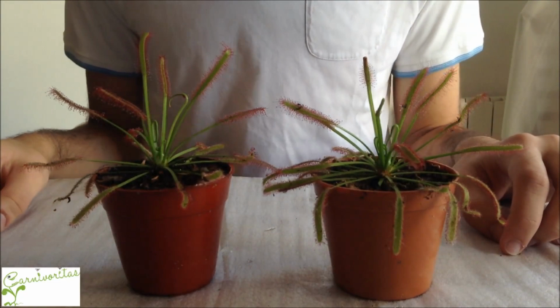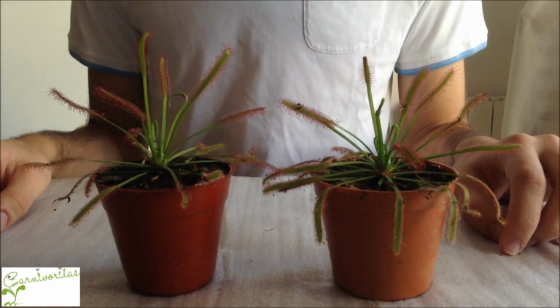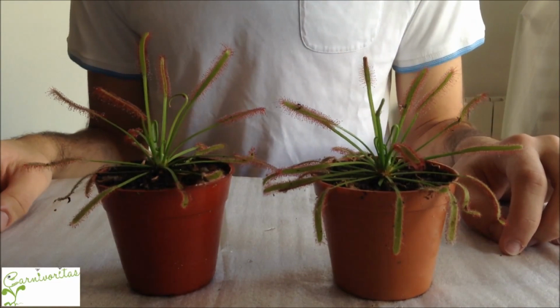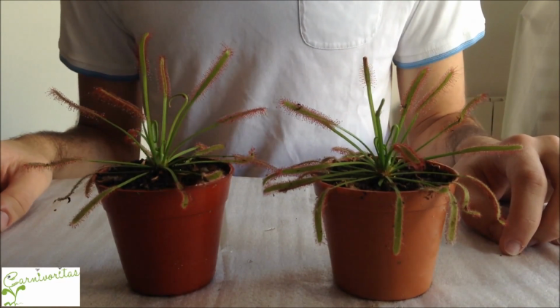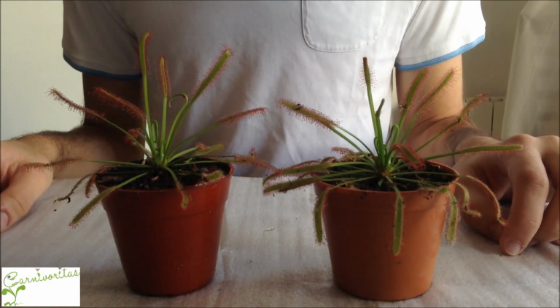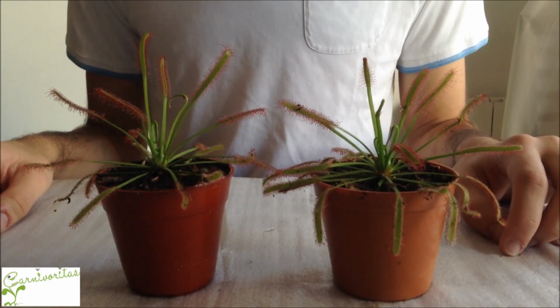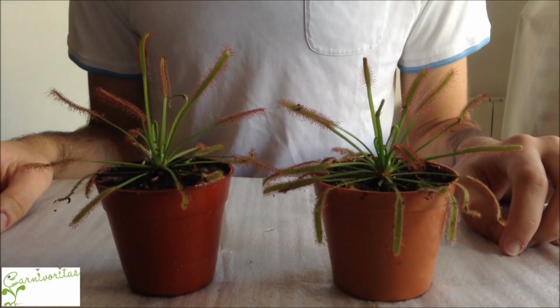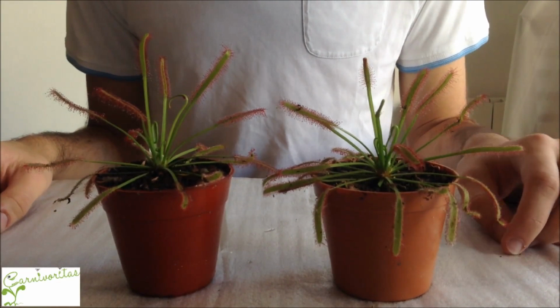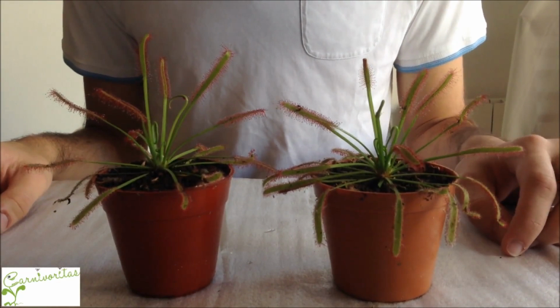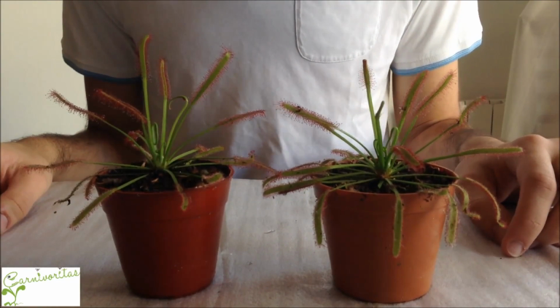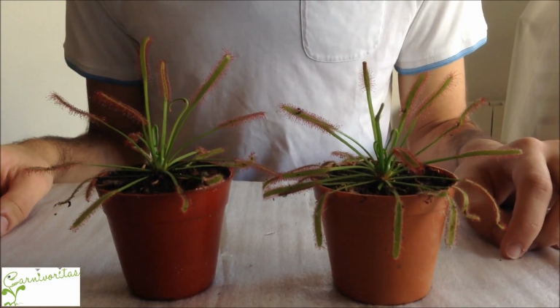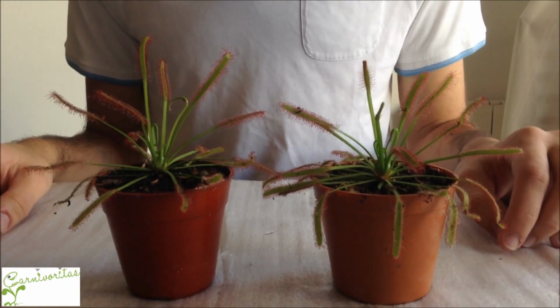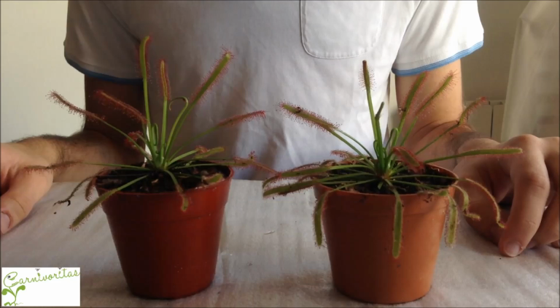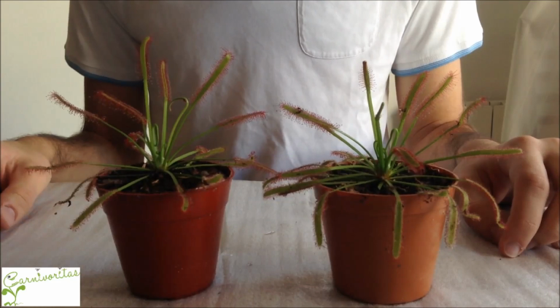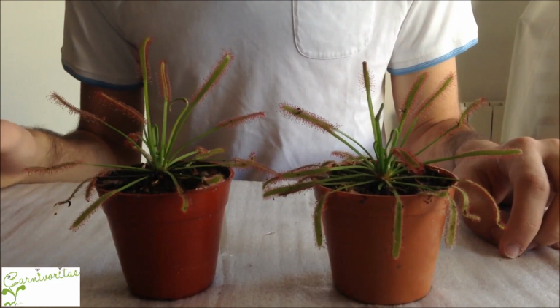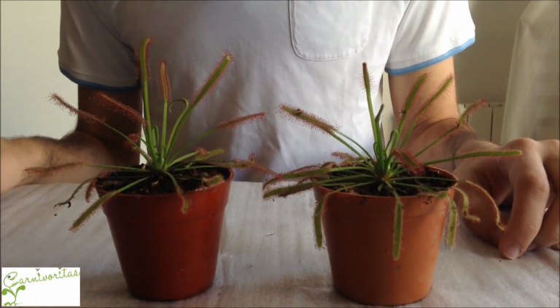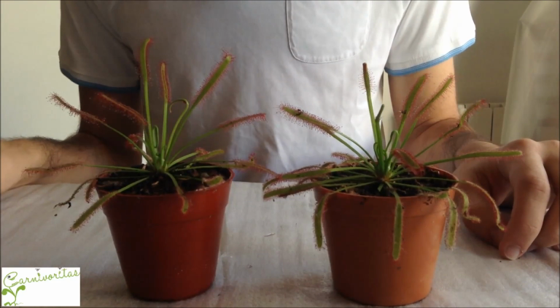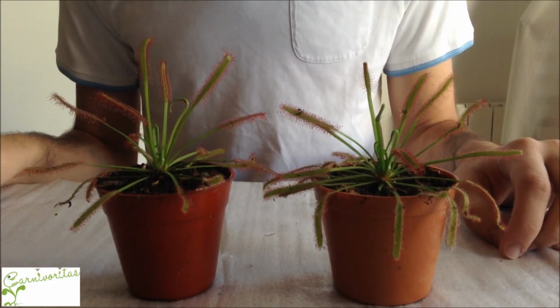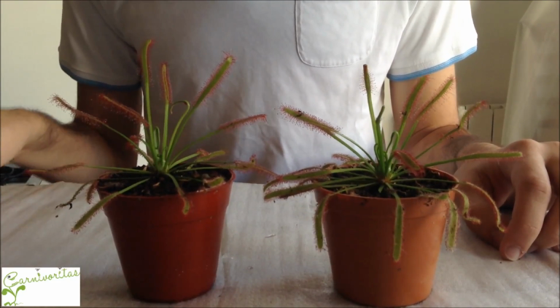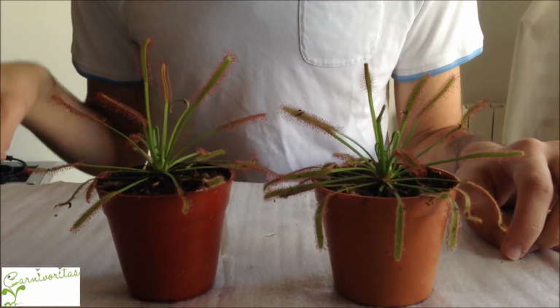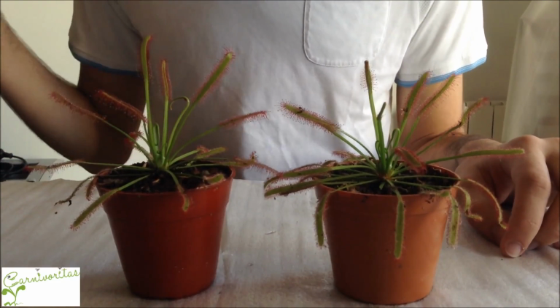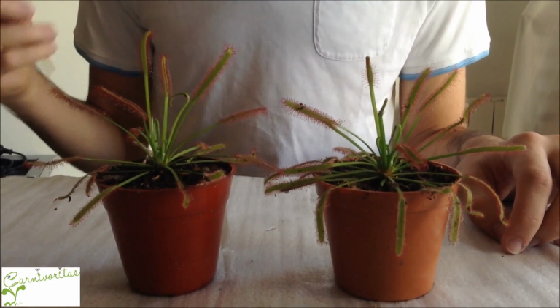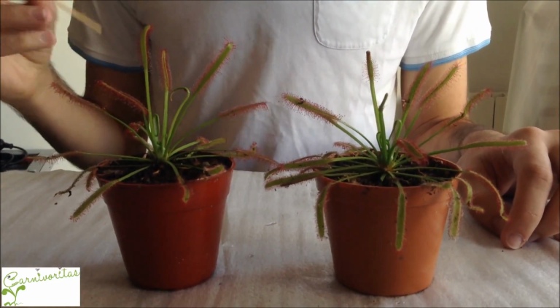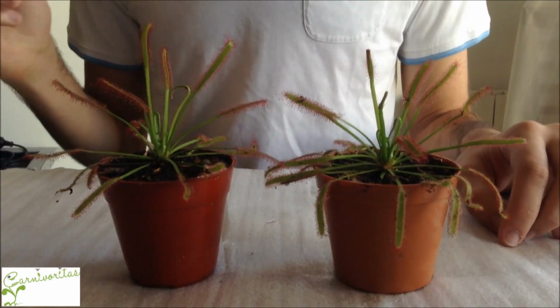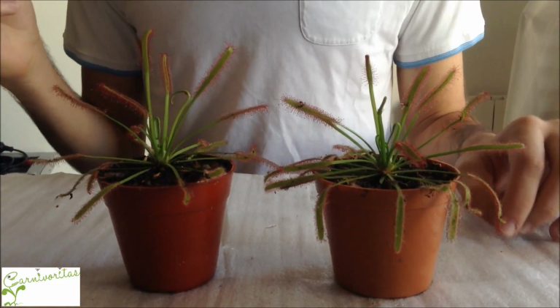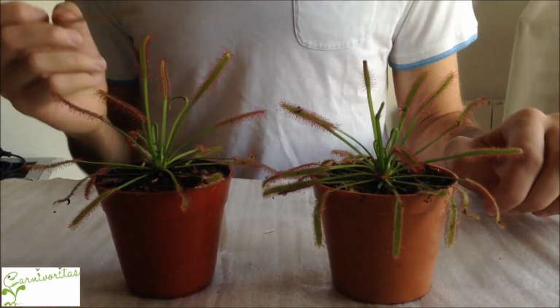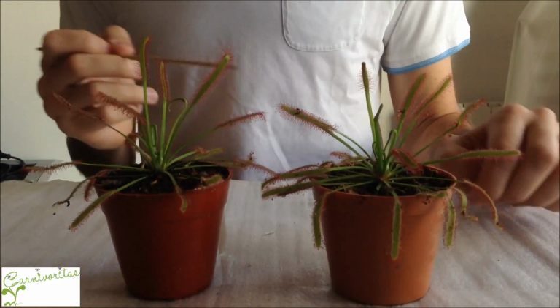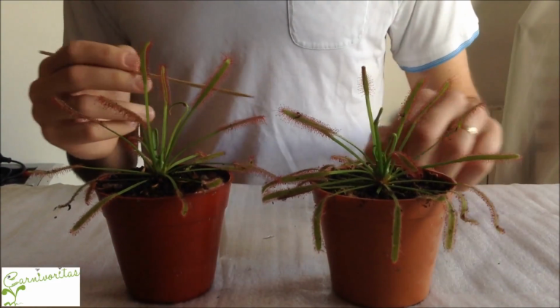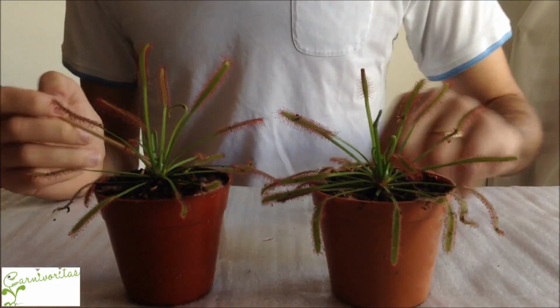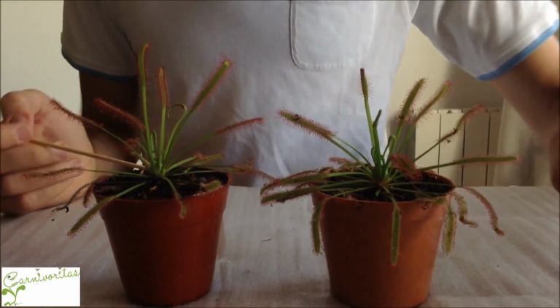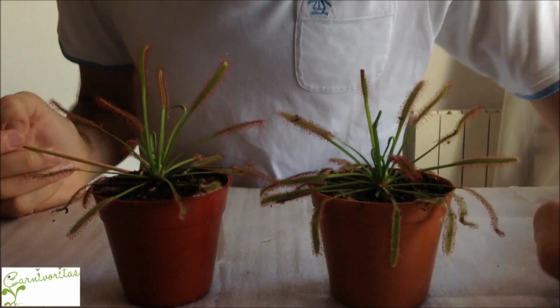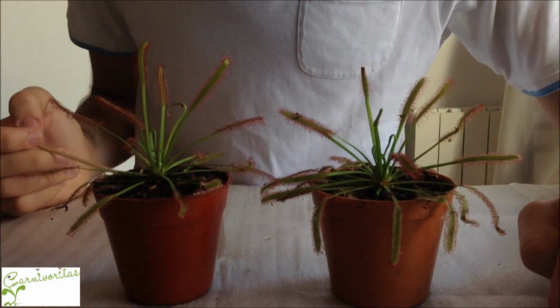Hi everyone. In this video we're going to show you how to take care of your plant, your drosera or sundew plant, in order to keep it growing healthy and well.